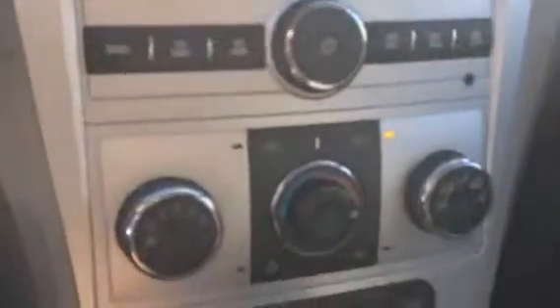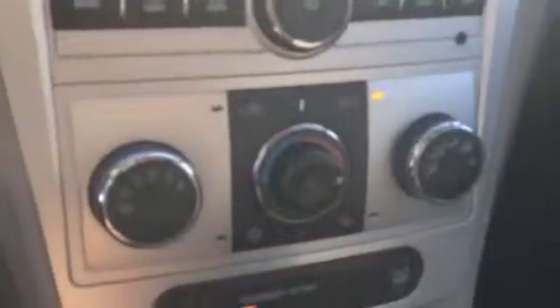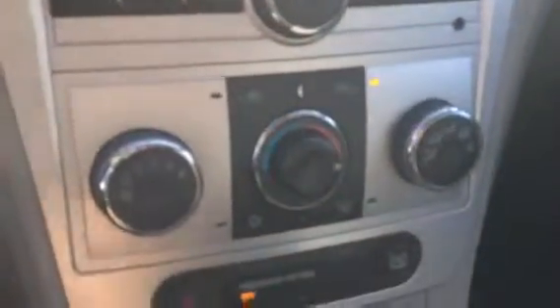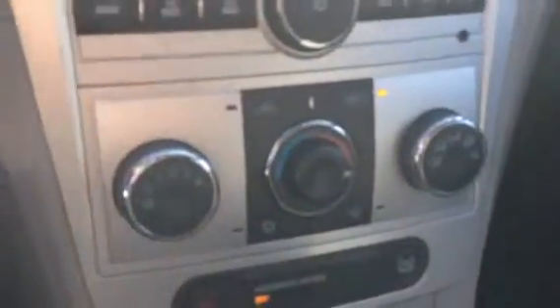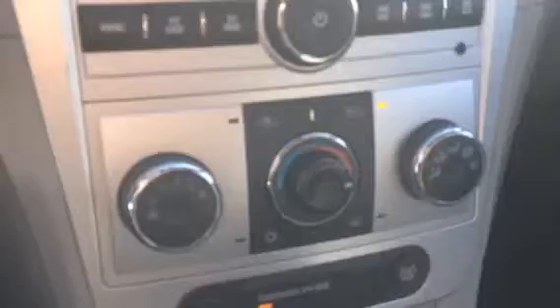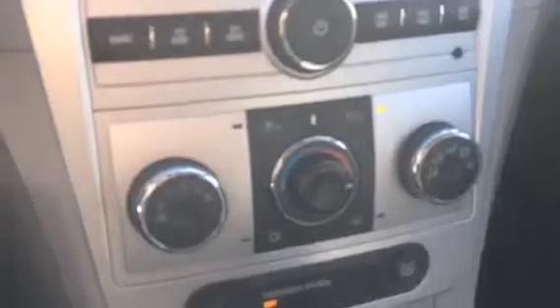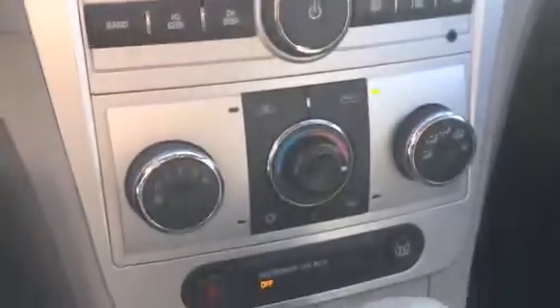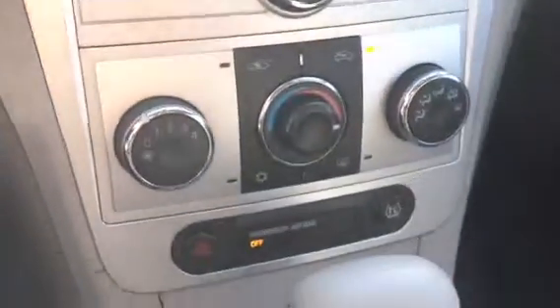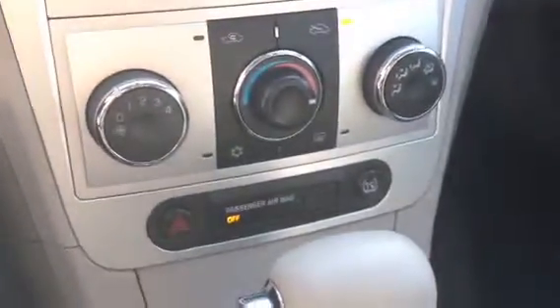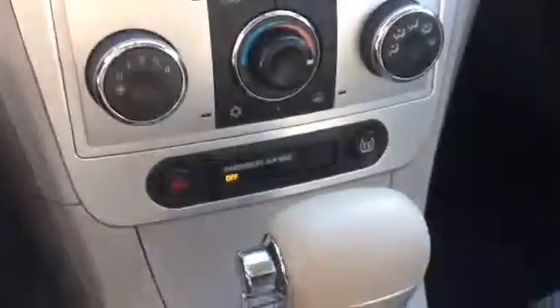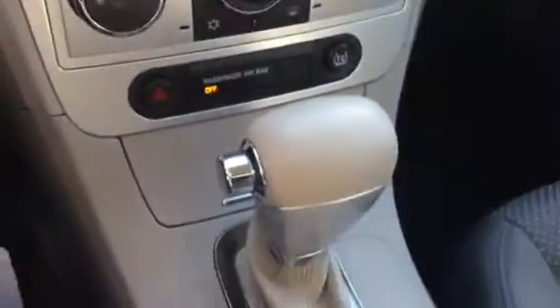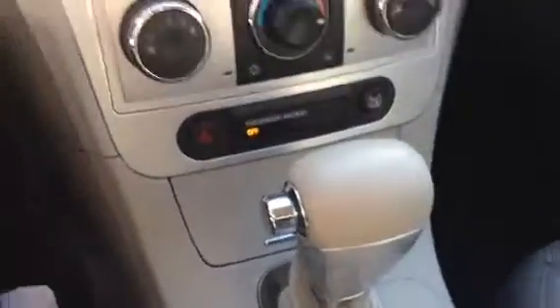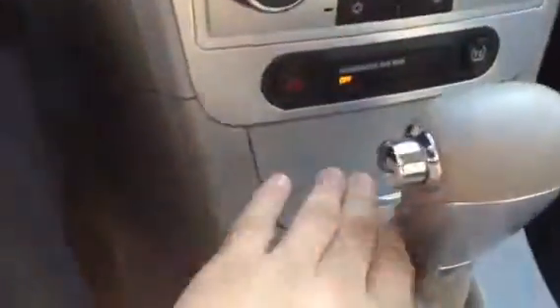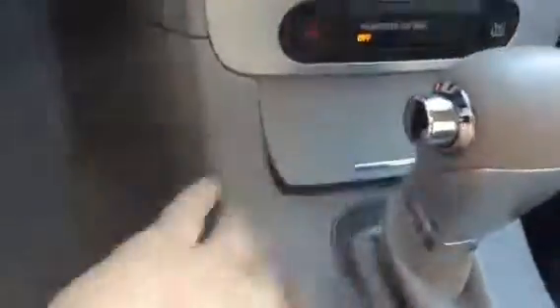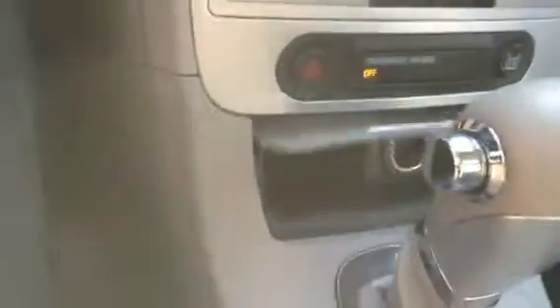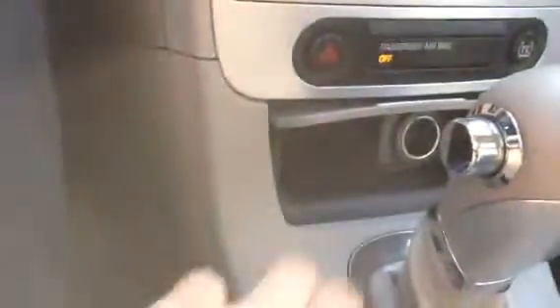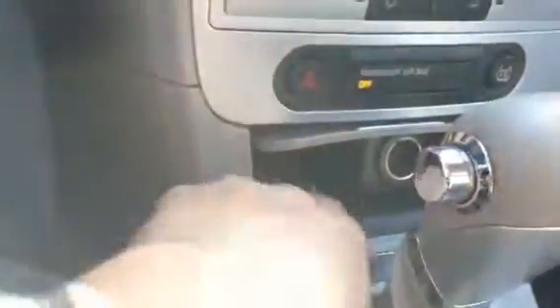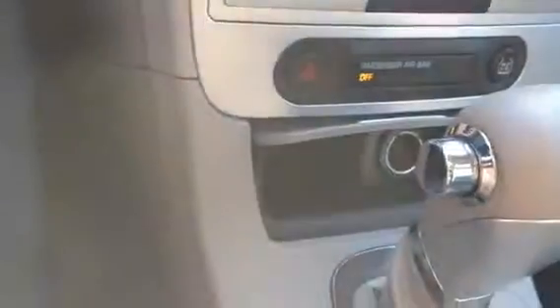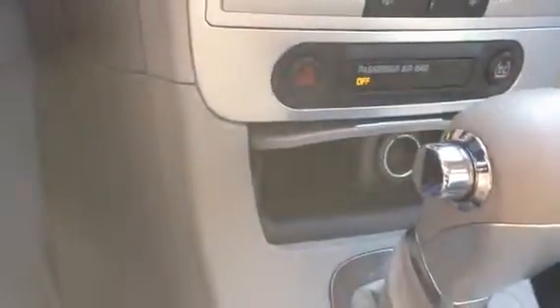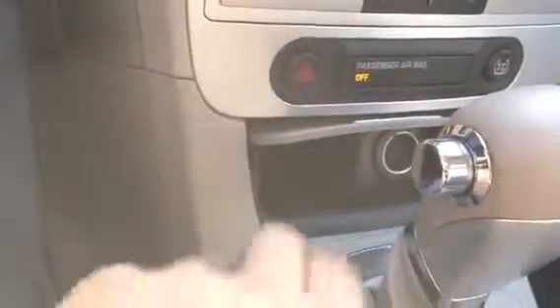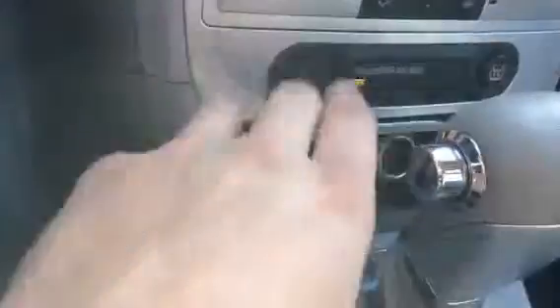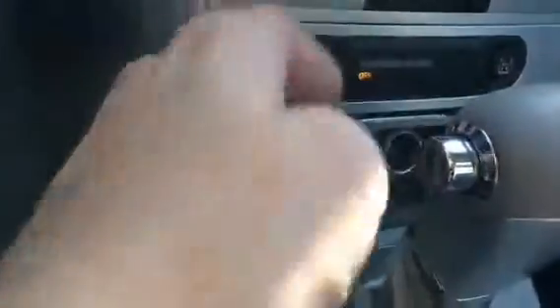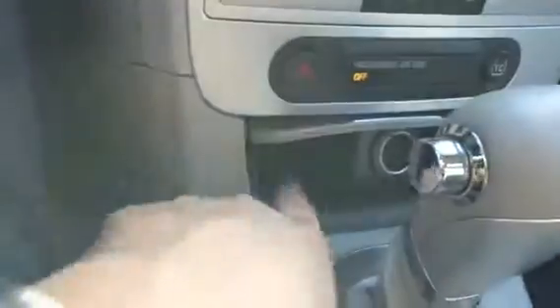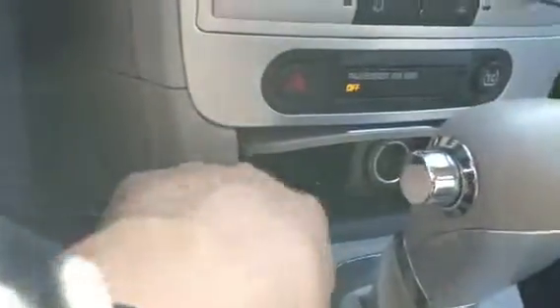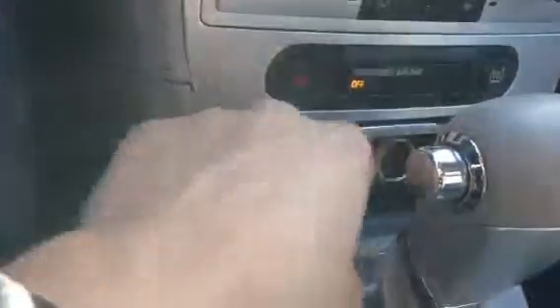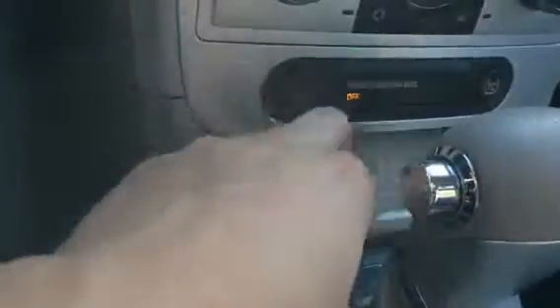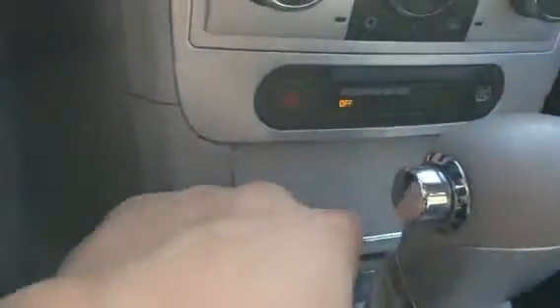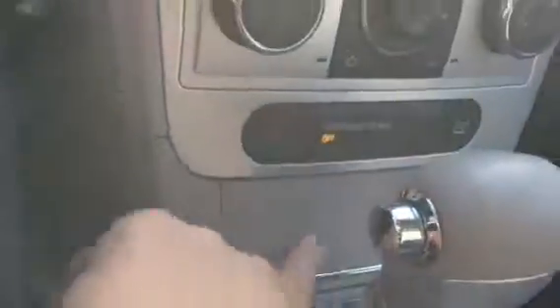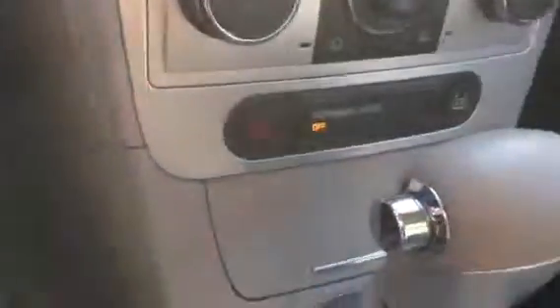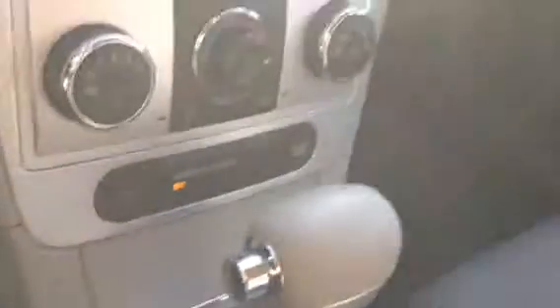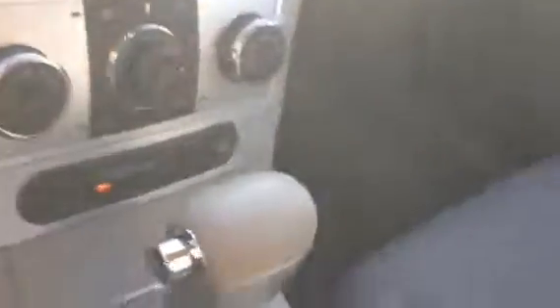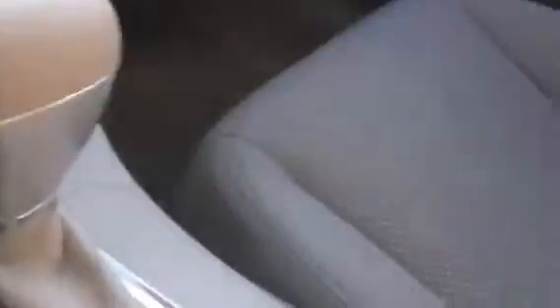Below that we have our climate control. Your traction, and we have our shifter. A little bit of storage back there for like an ashtray — you could use it for that. You've got a 12-volt charger there as well.